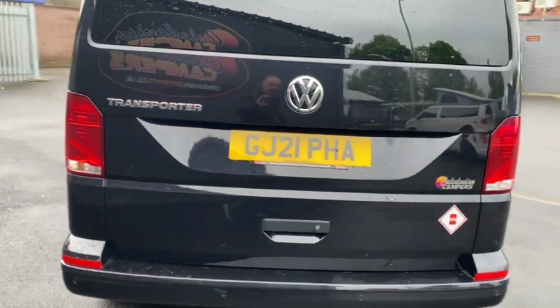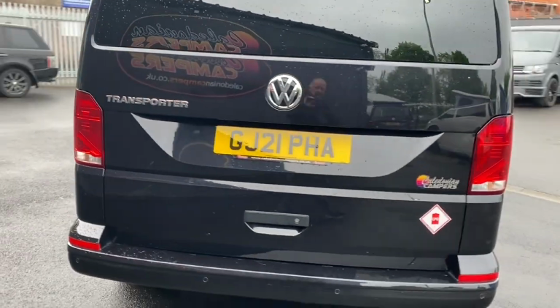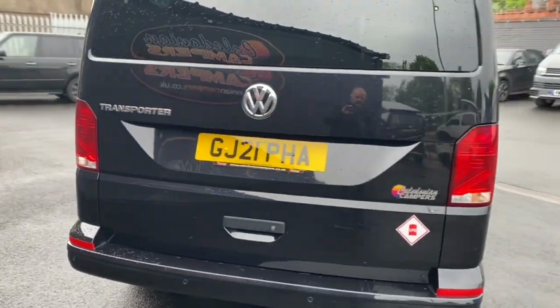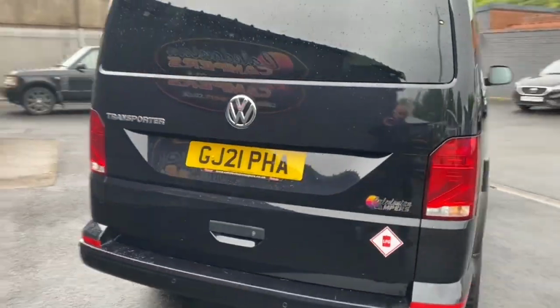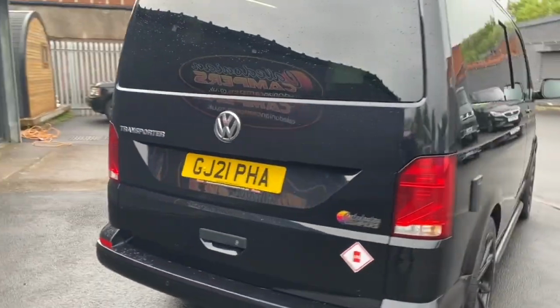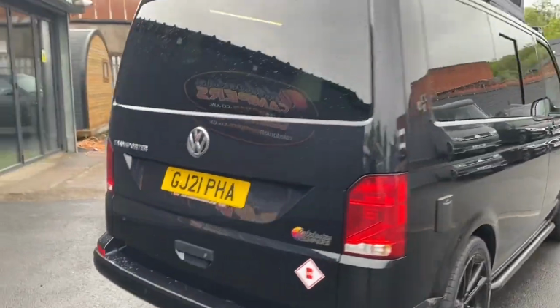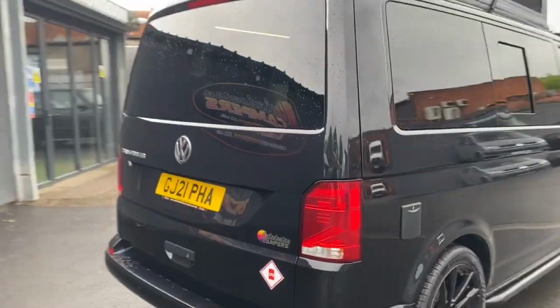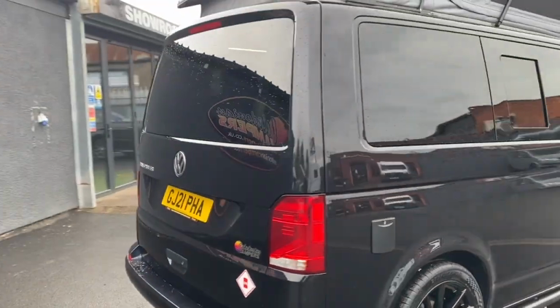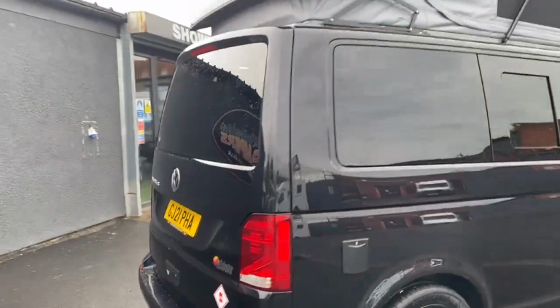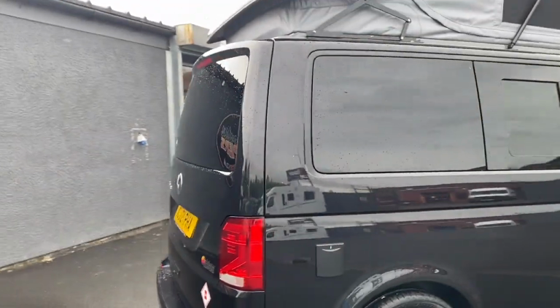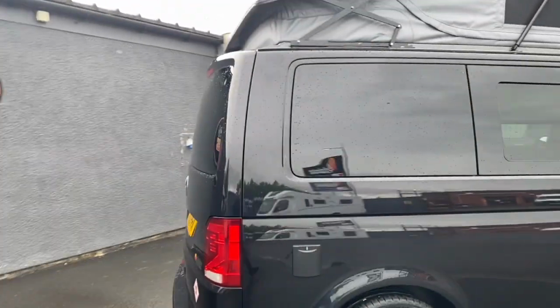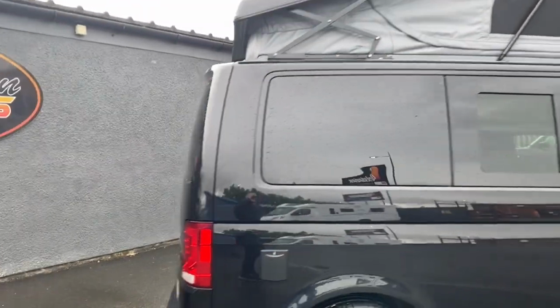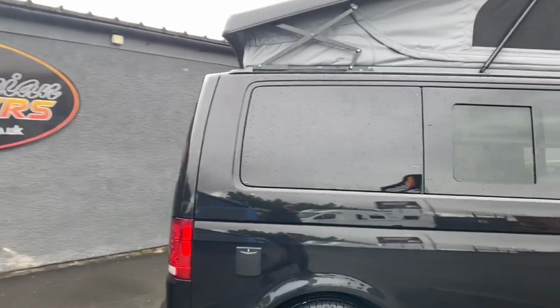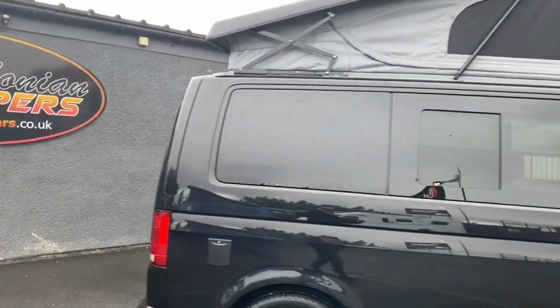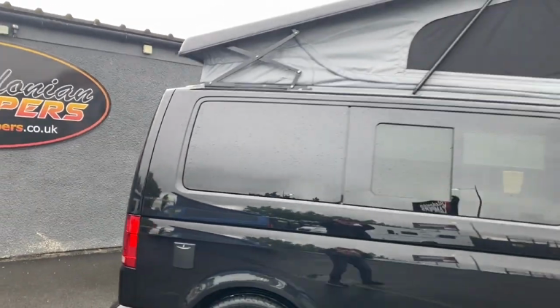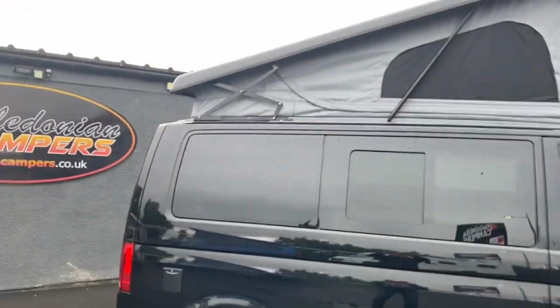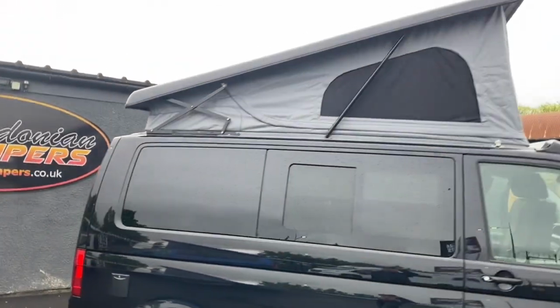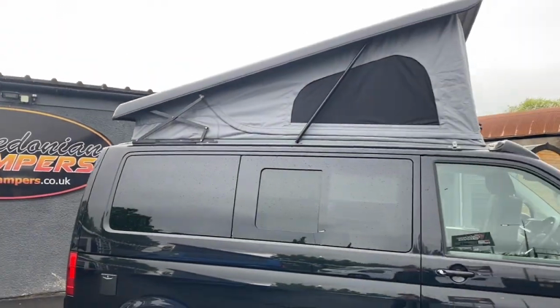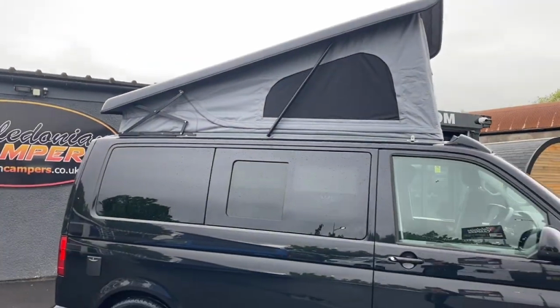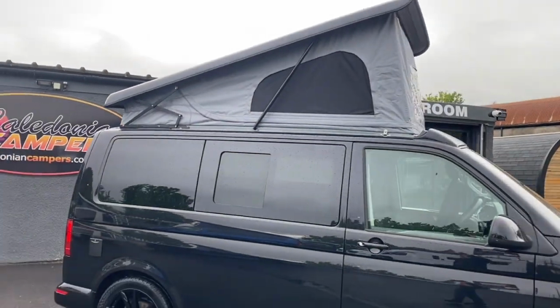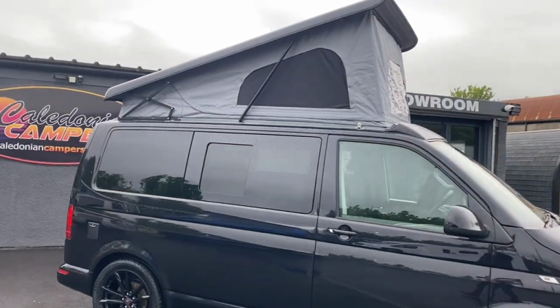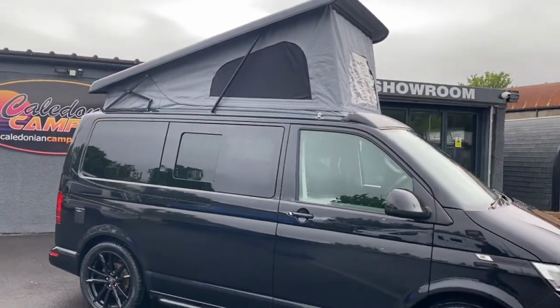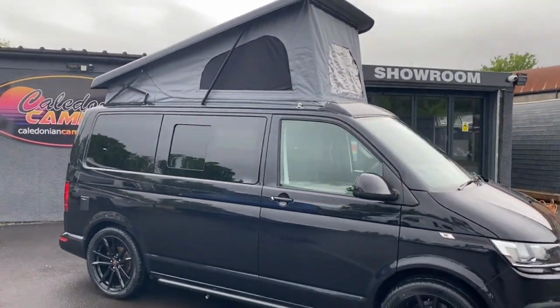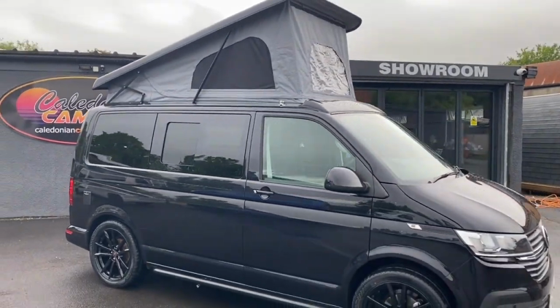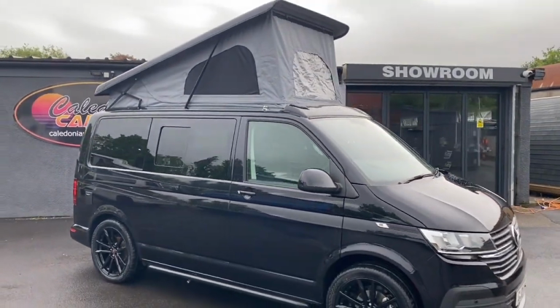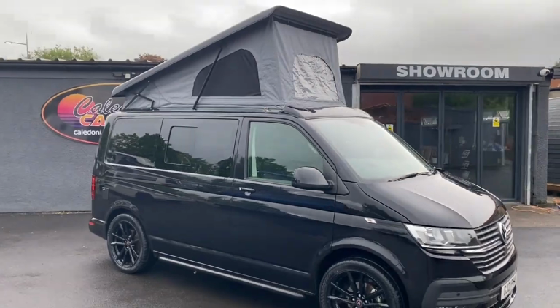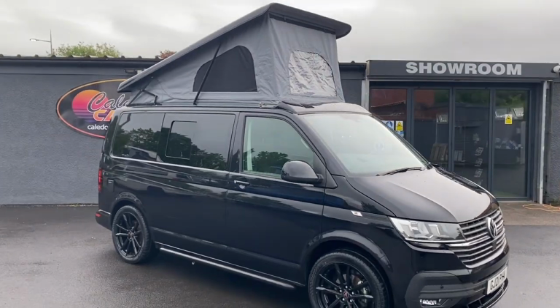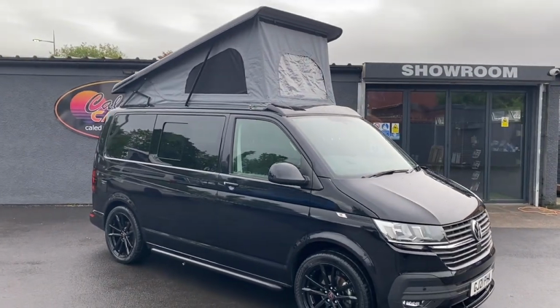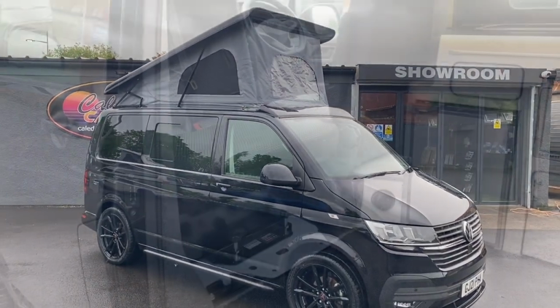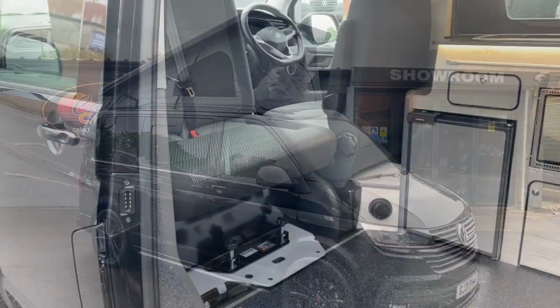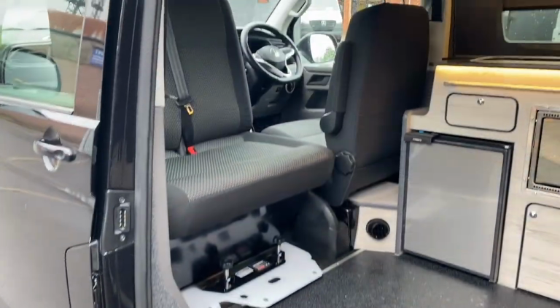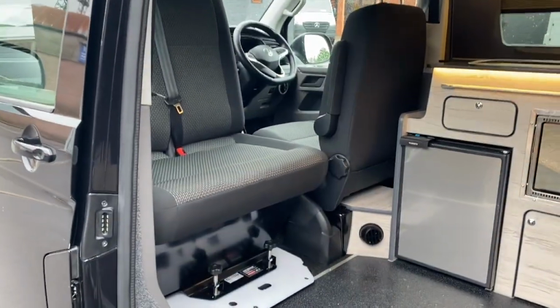Privacy glass has been fitted all round, and it has a Rhino panoramic roof. The vehicle's interior material has been fitted in brick, and the double seat has a swivel fitted on it.